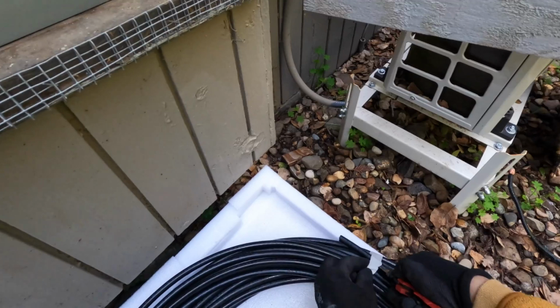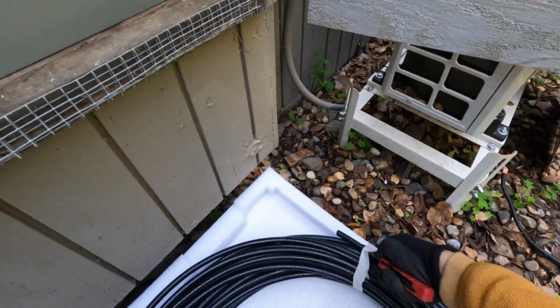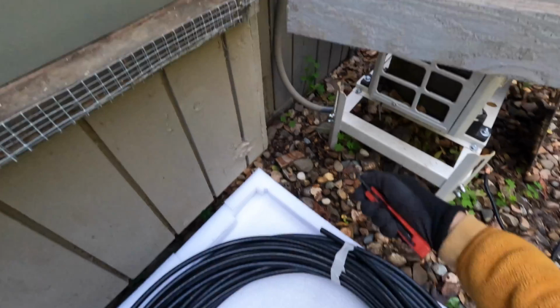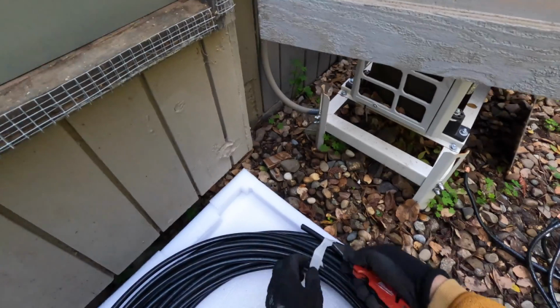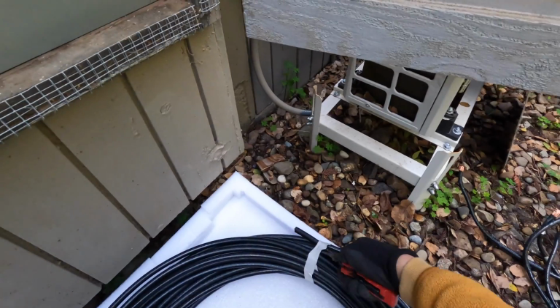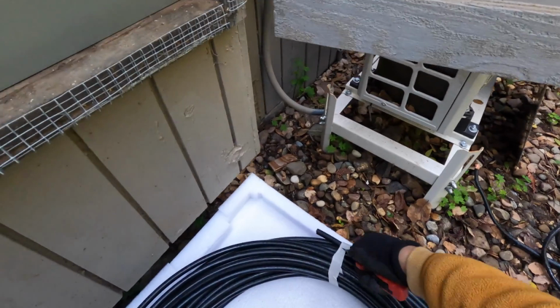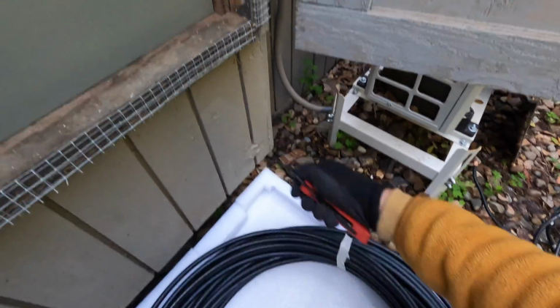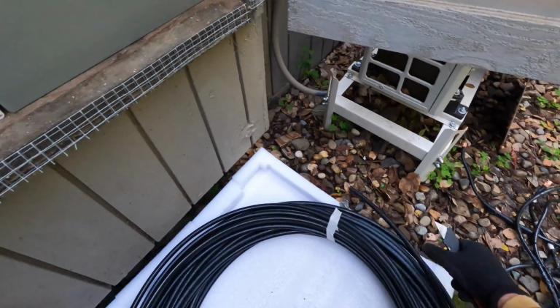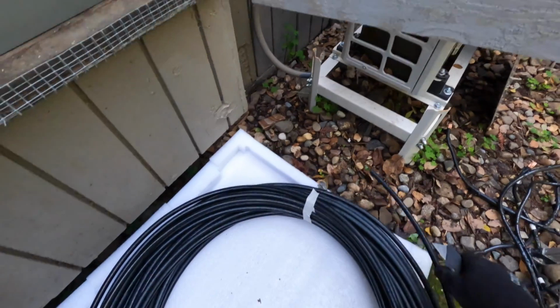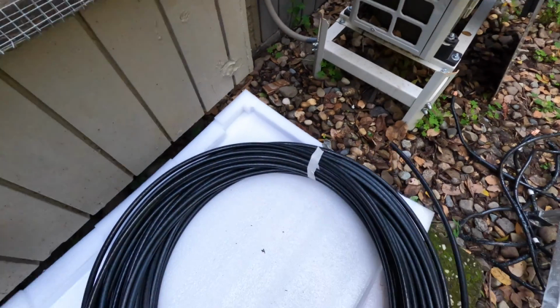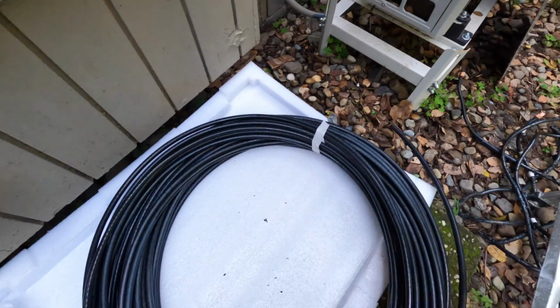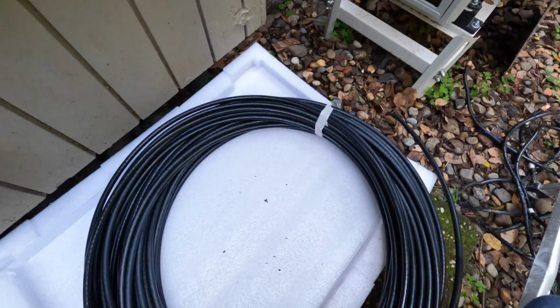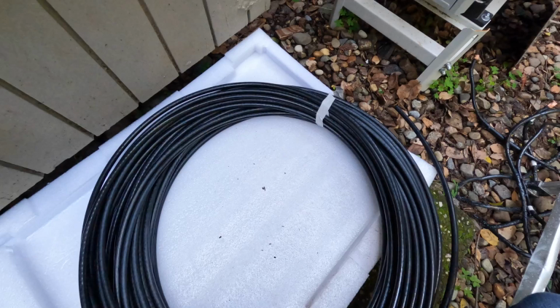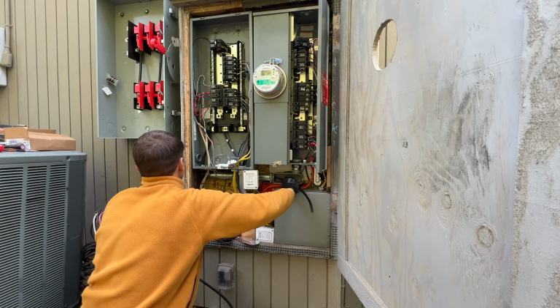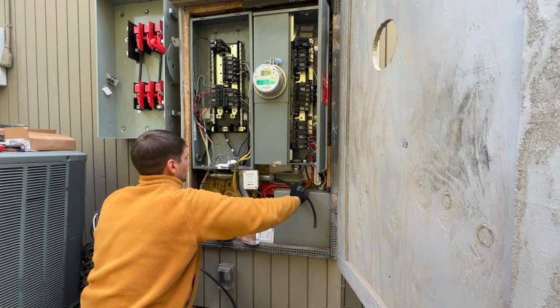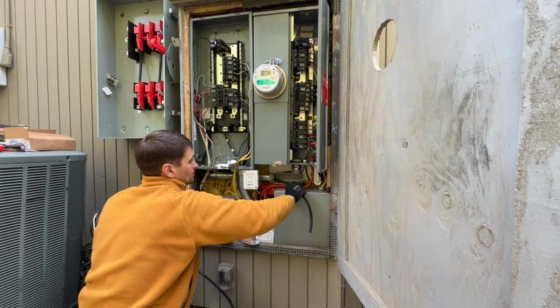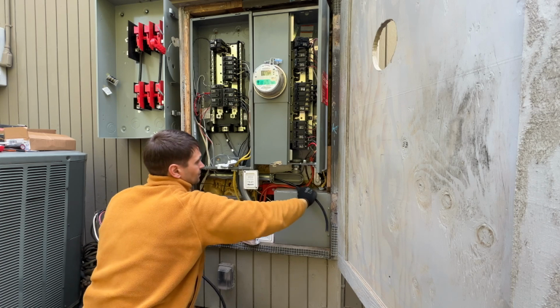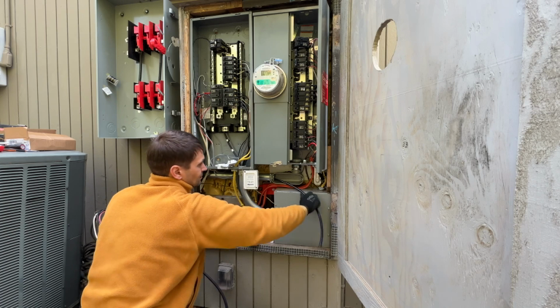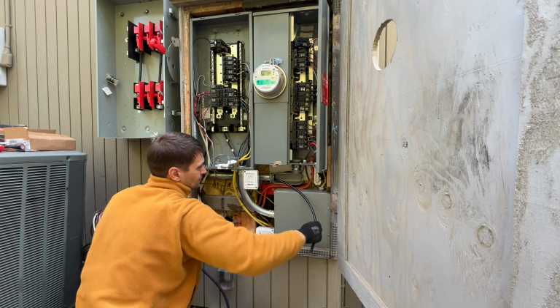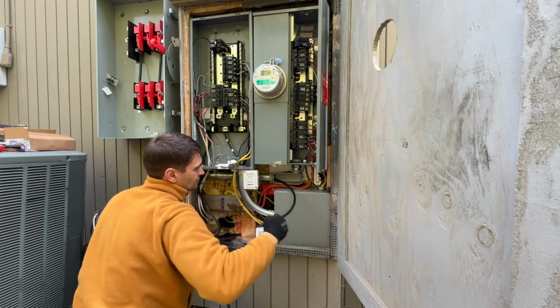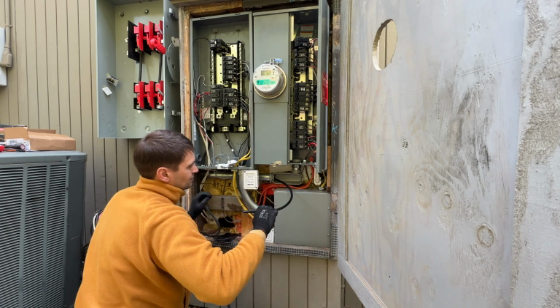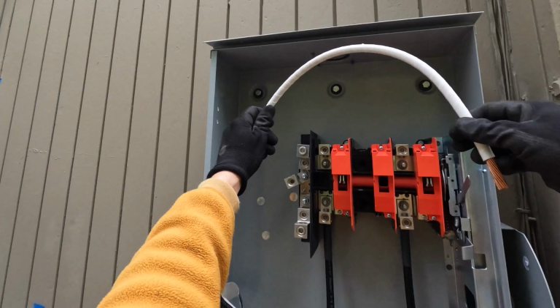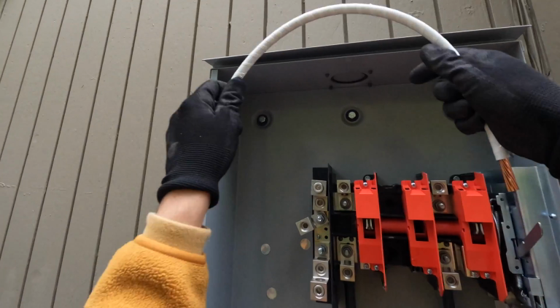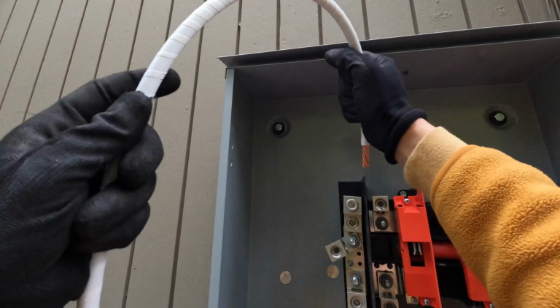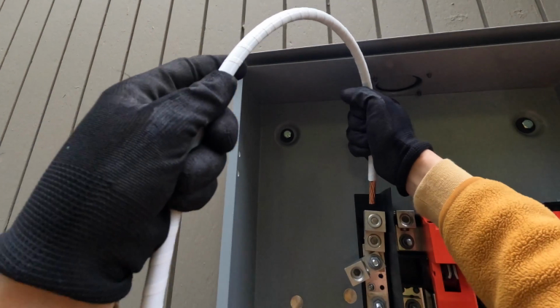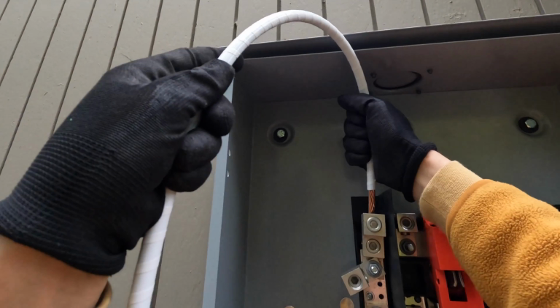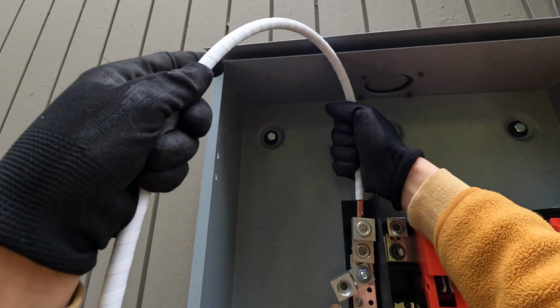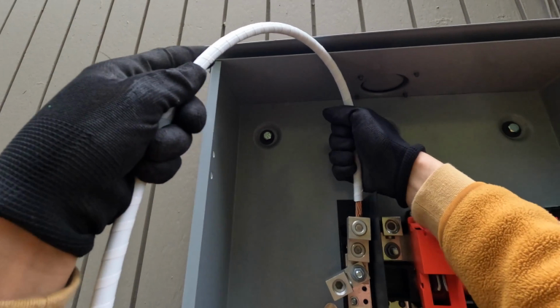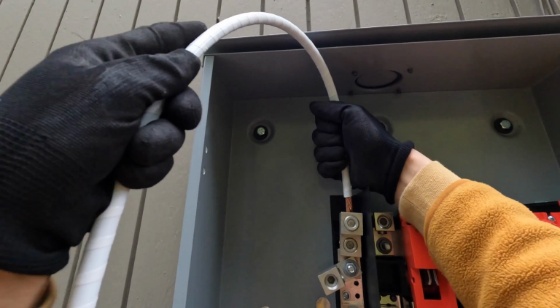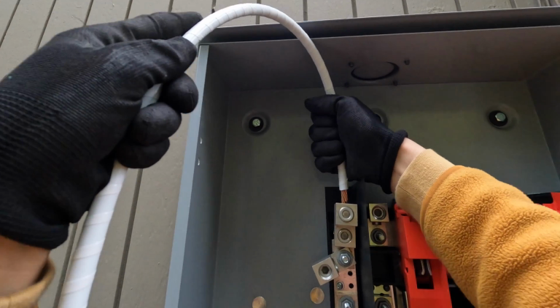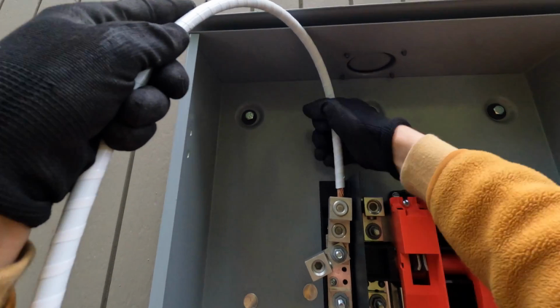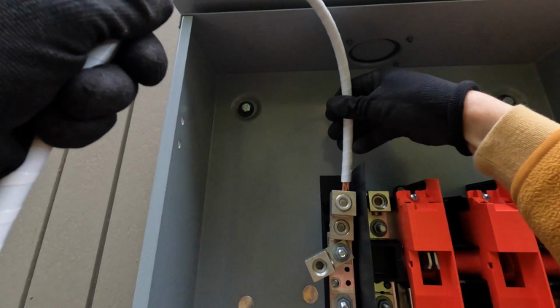Now I'm going to run wires from the main panel to the AC disconnect, then to the Solark unit, and from Solark to the sub-panel.